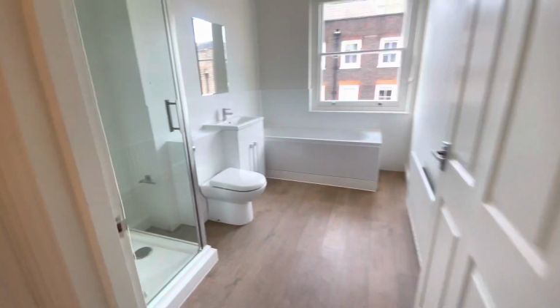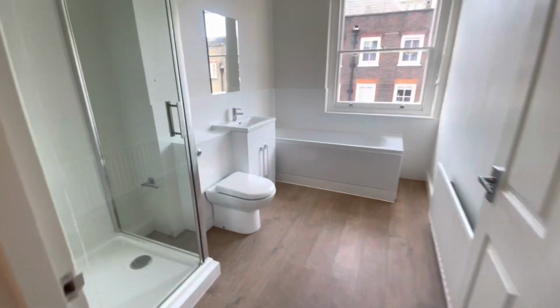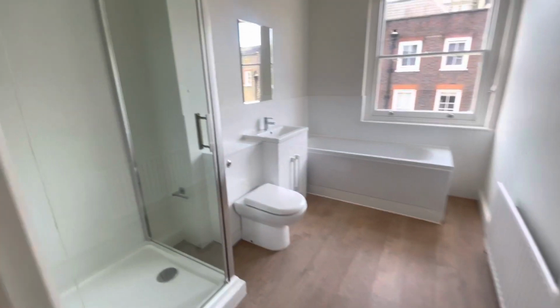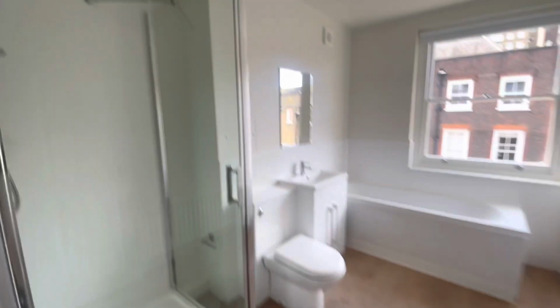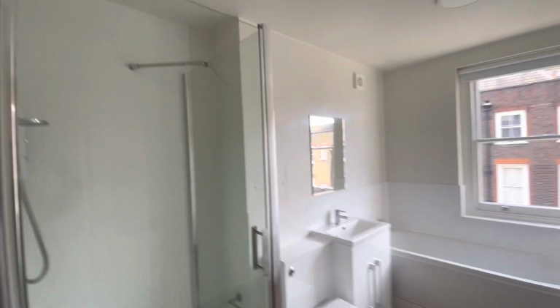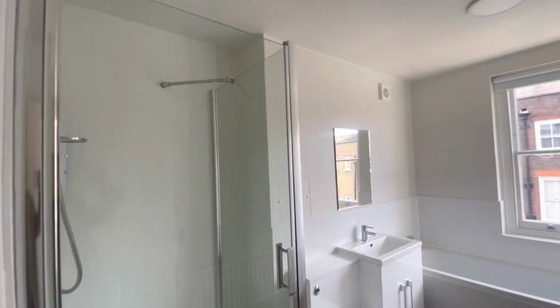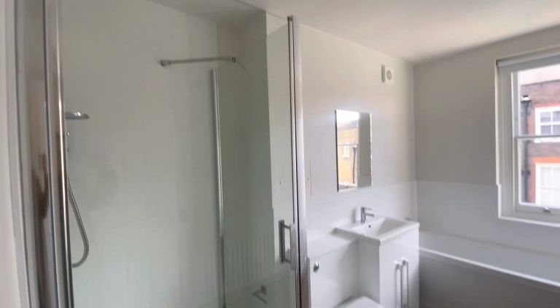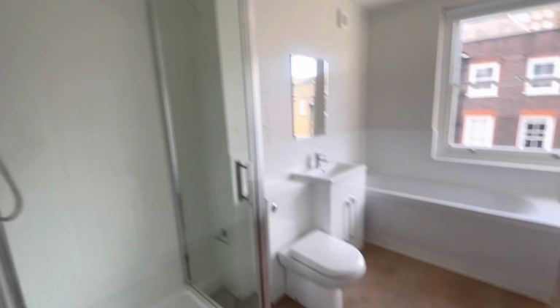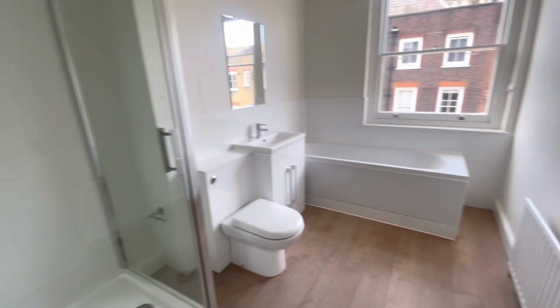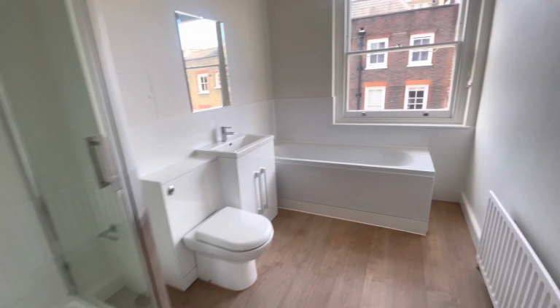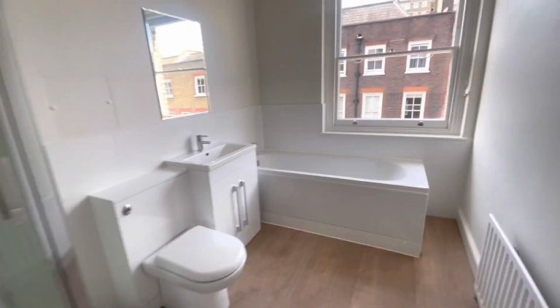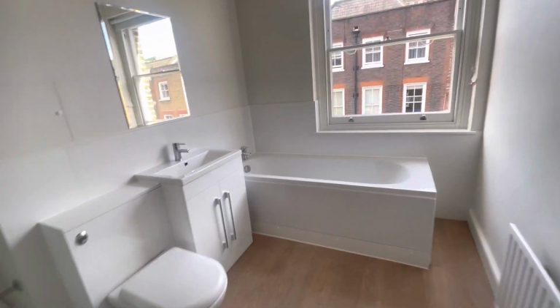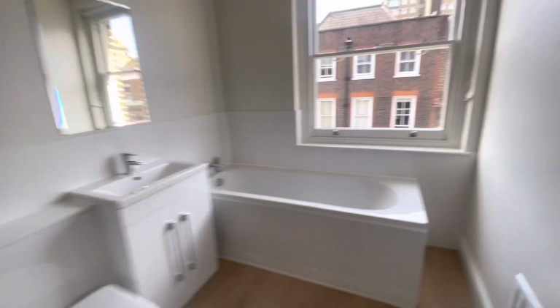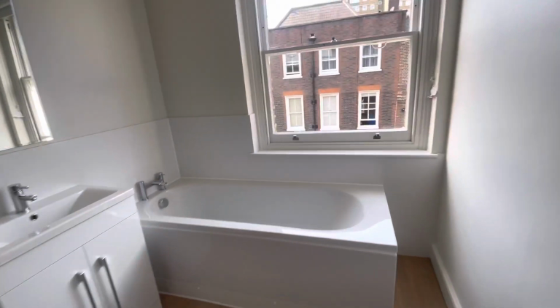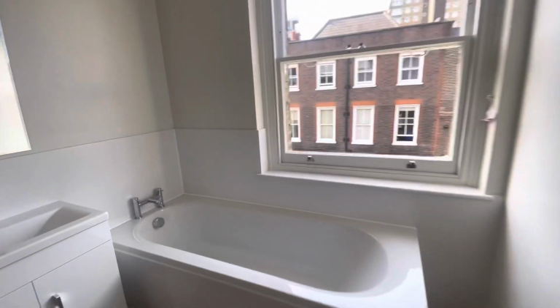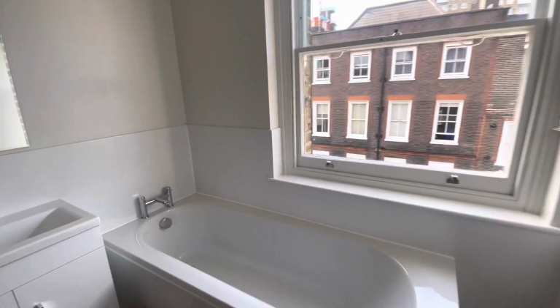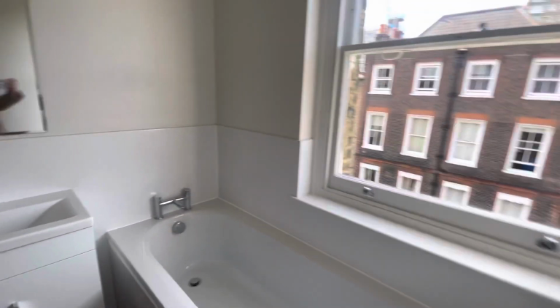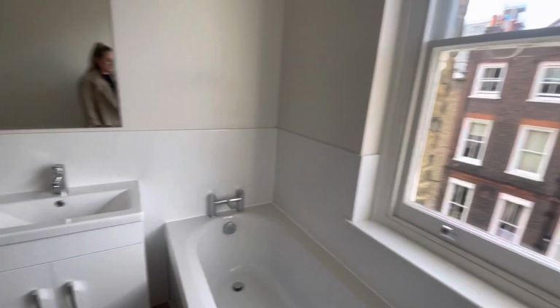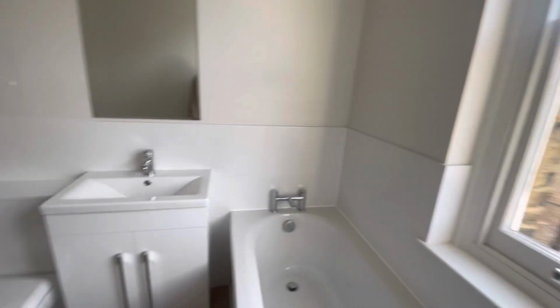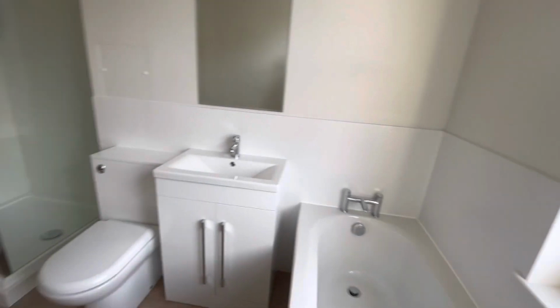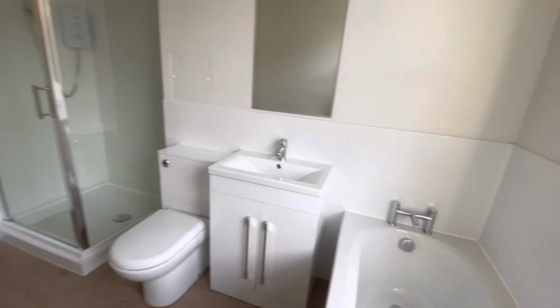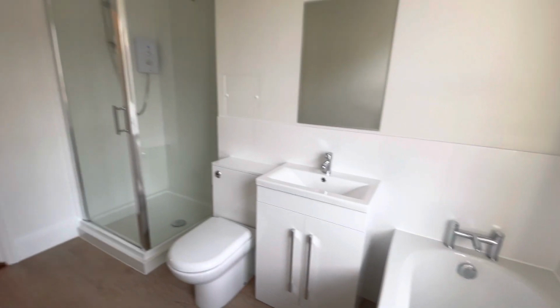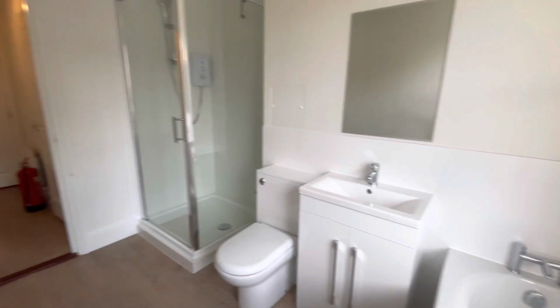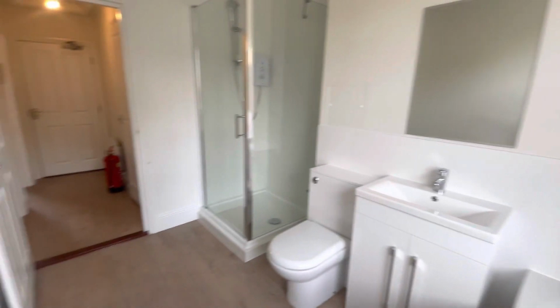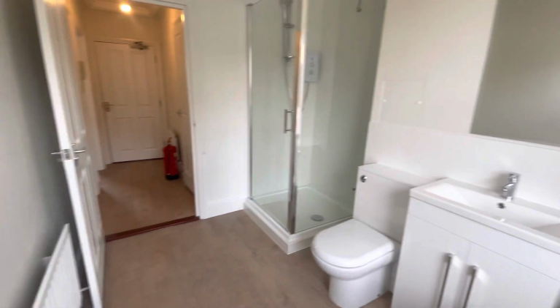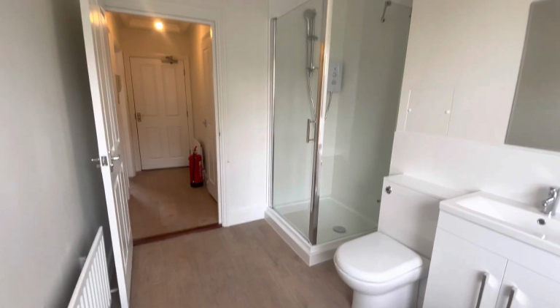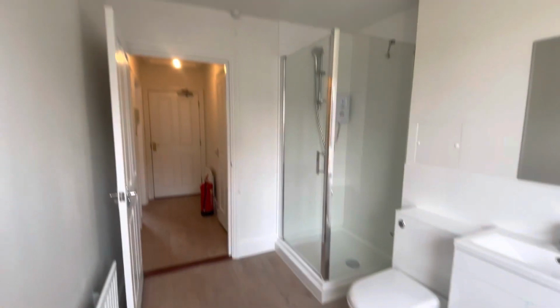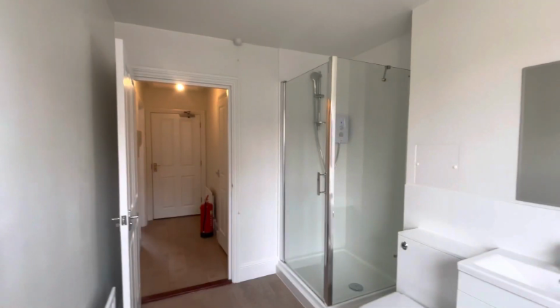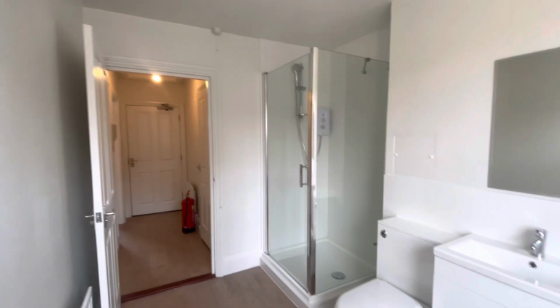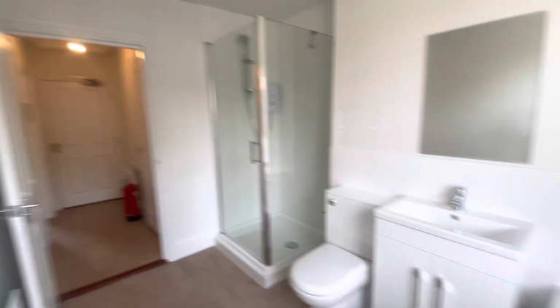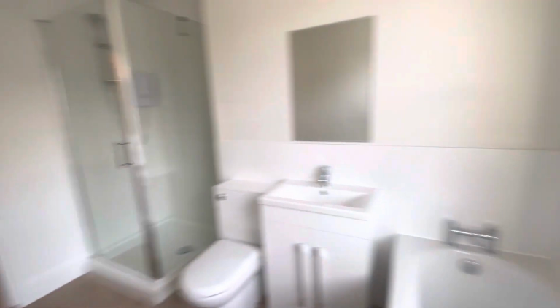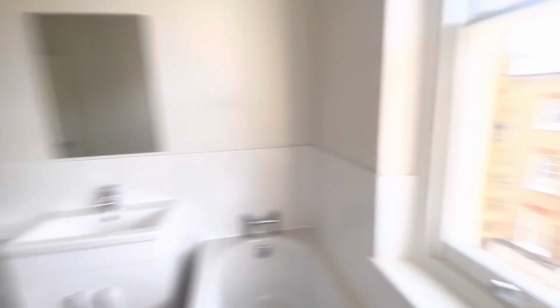You do have your bathroom, which has a shower and a bath in it. Very, very modern — it's all just been newly refurbished, so you'll be the first one to live here with the refurbishment done.